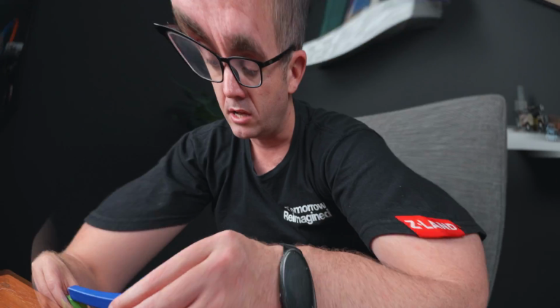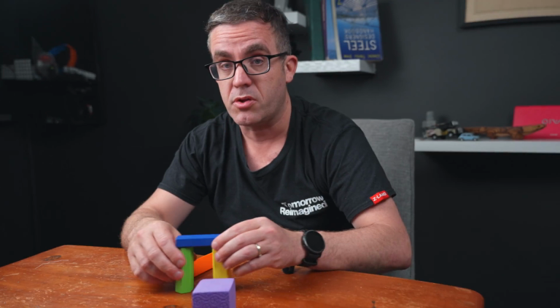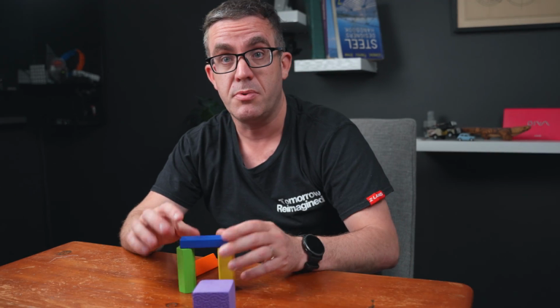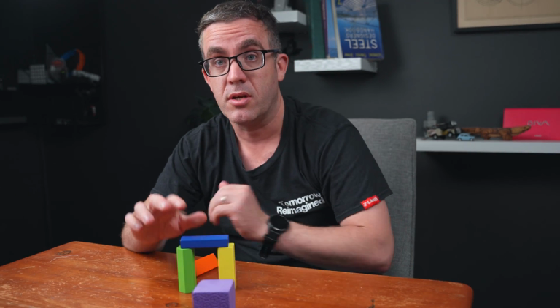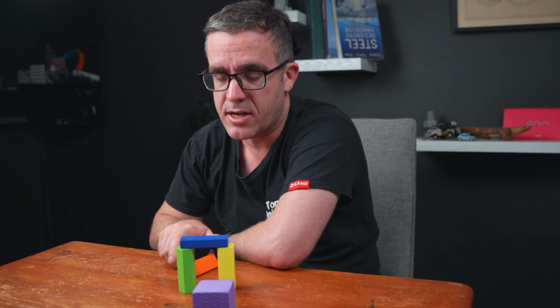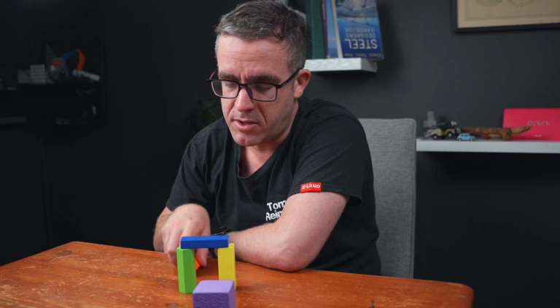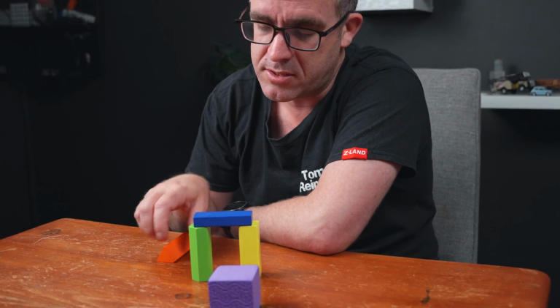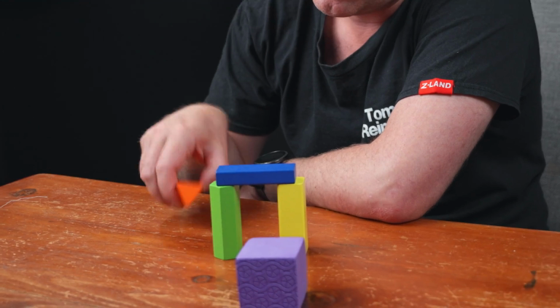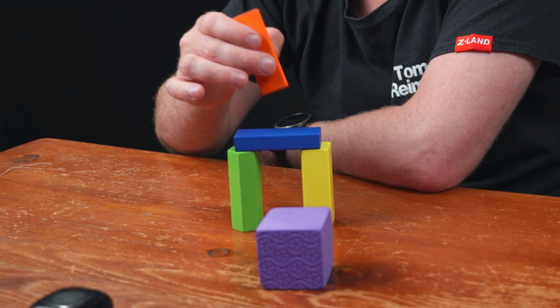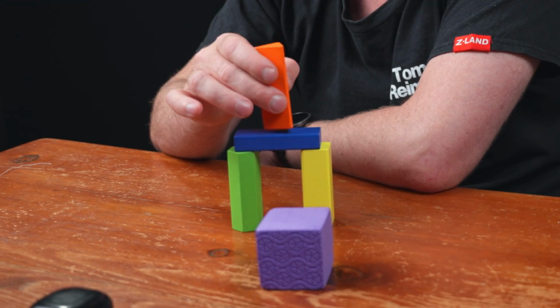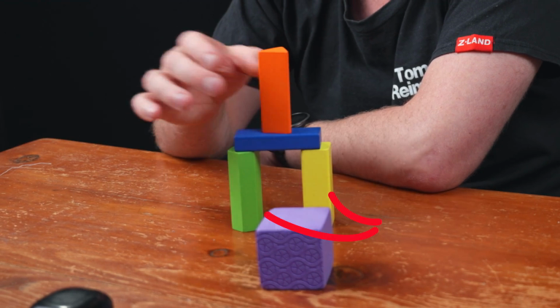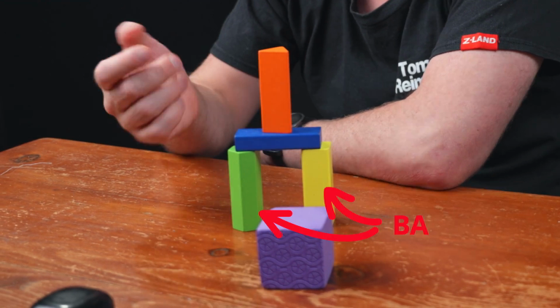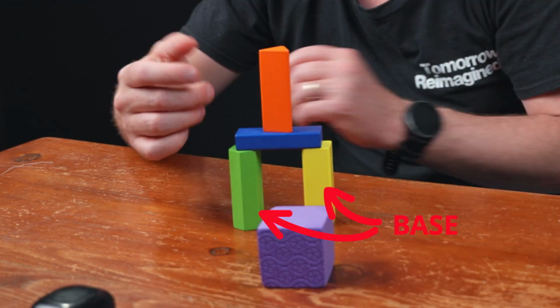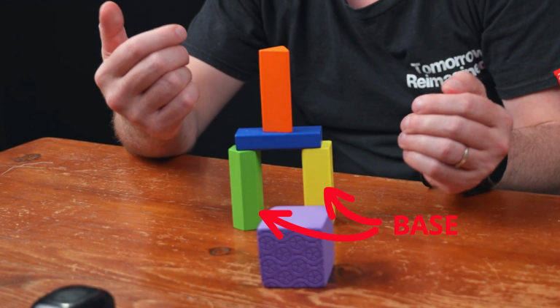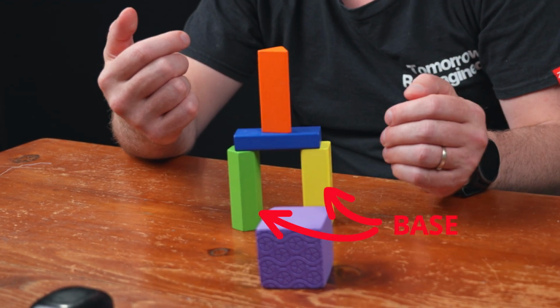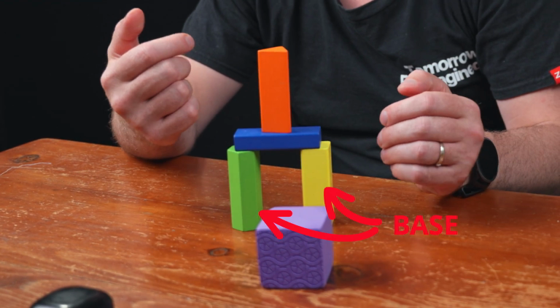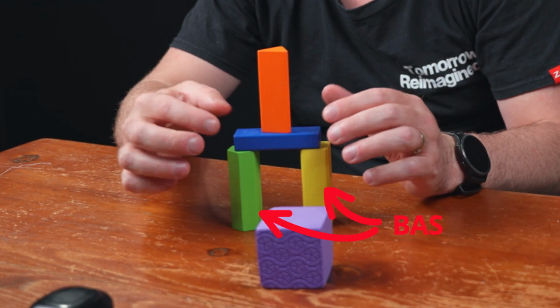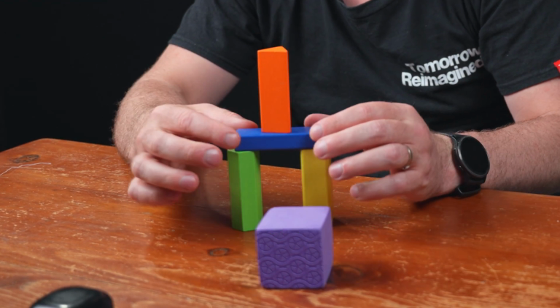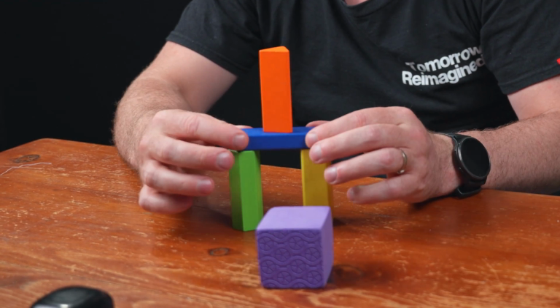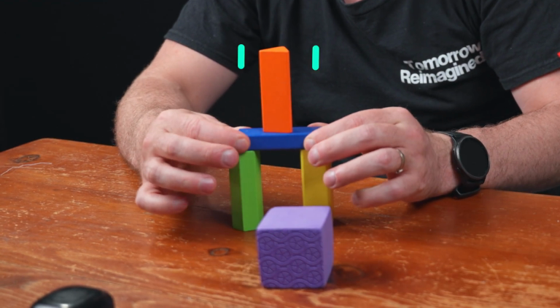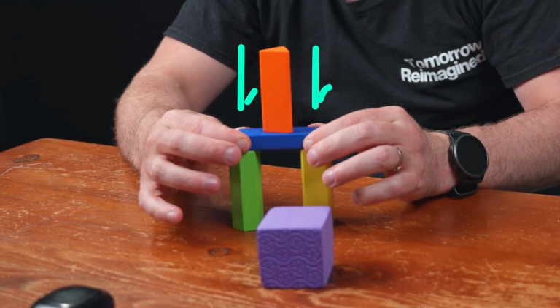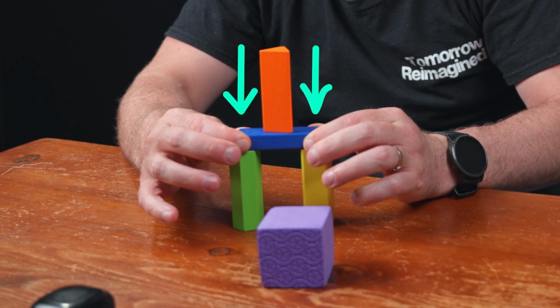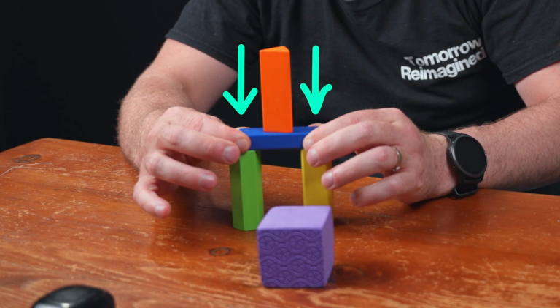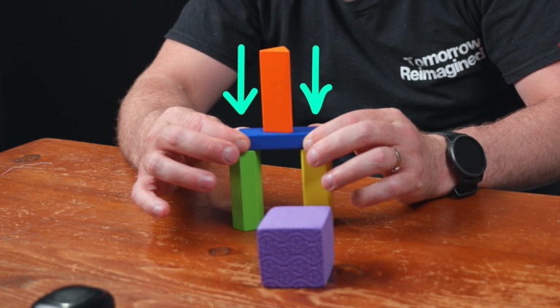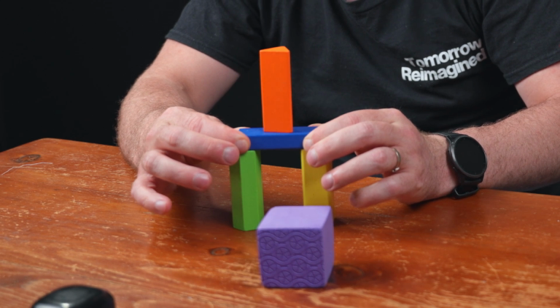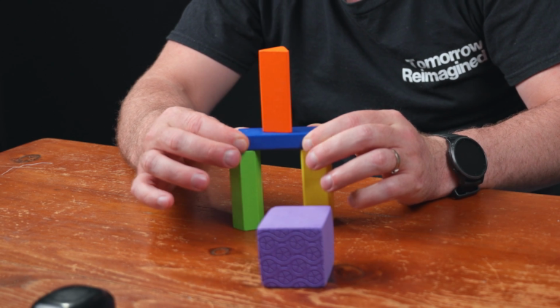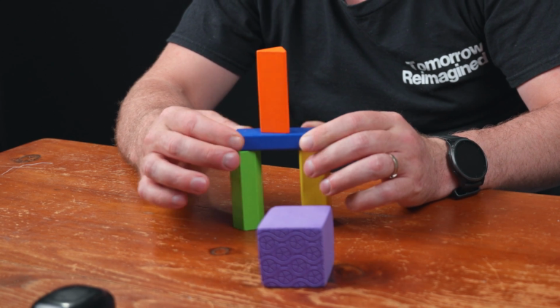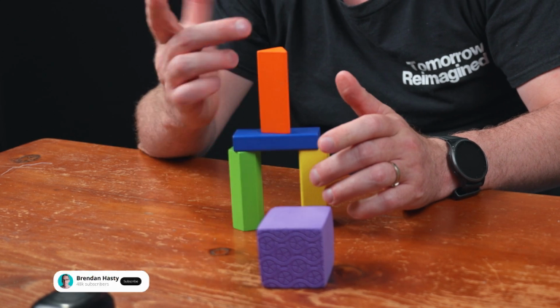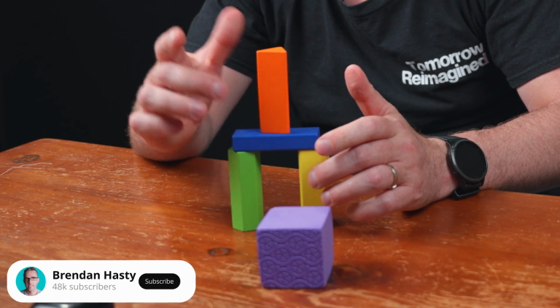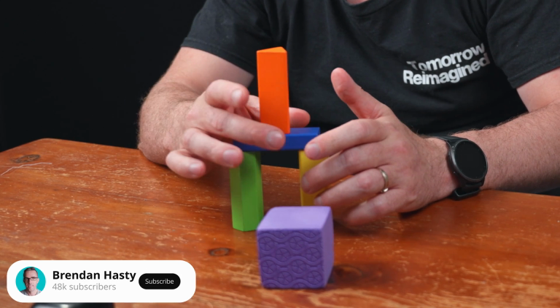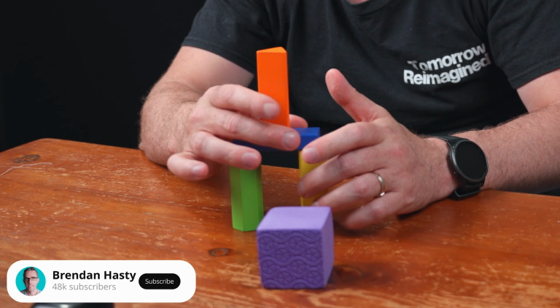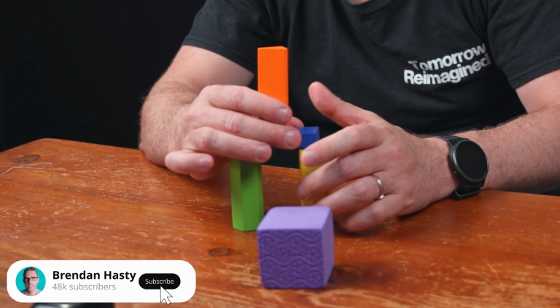As we build up this building, you can see a couple of things. We have our solid base, our solid foundations, but when I press down, it is stable — it doesn't move.